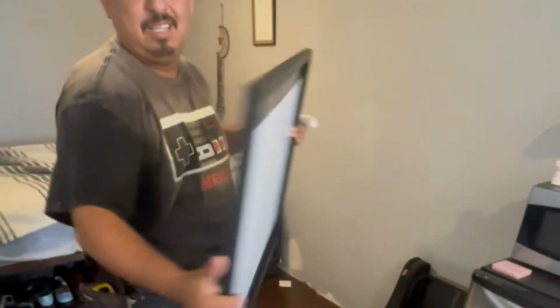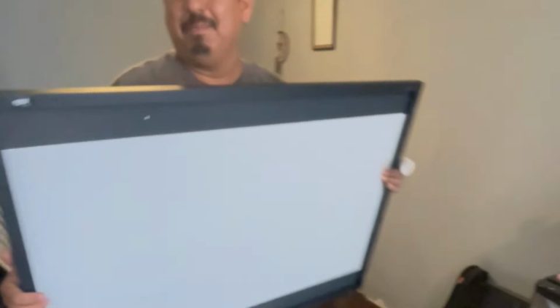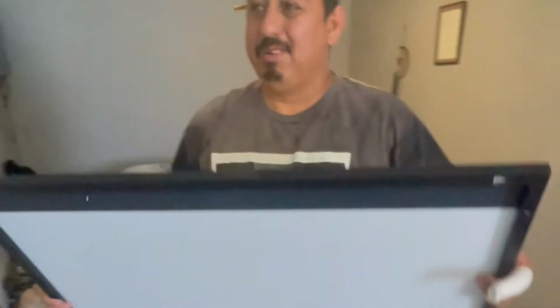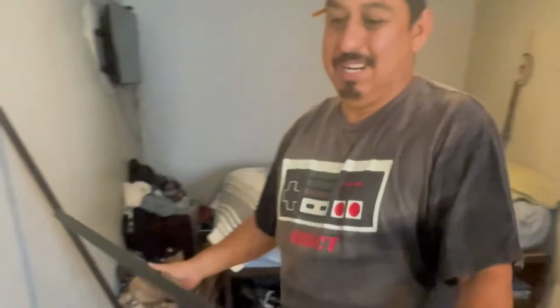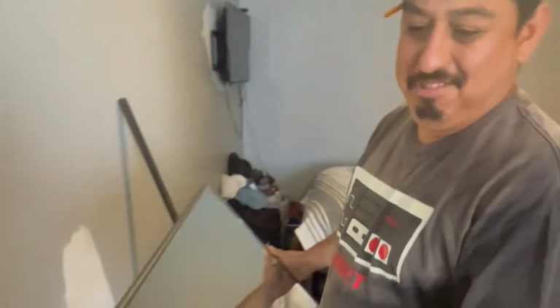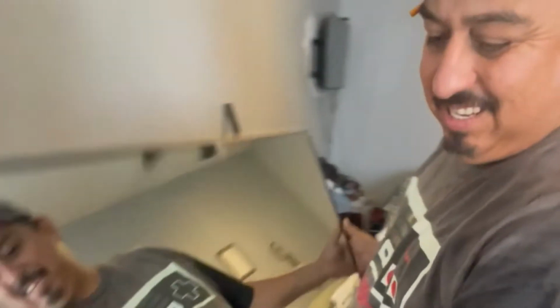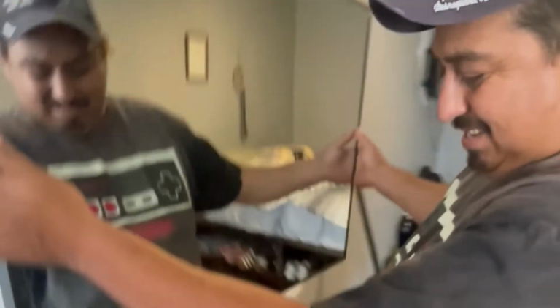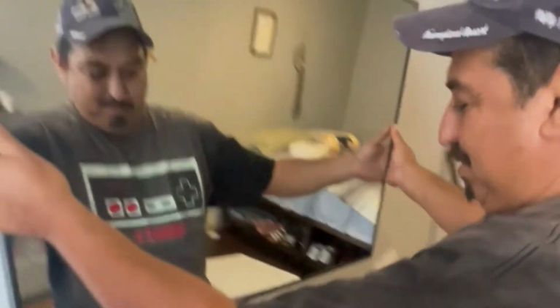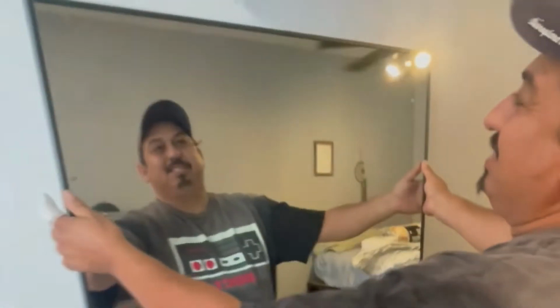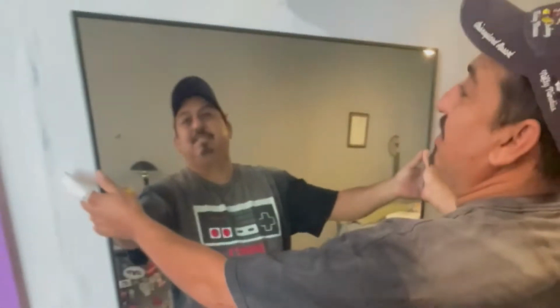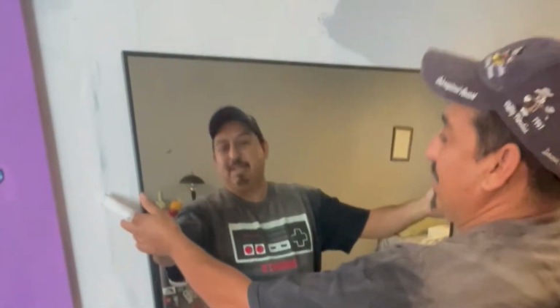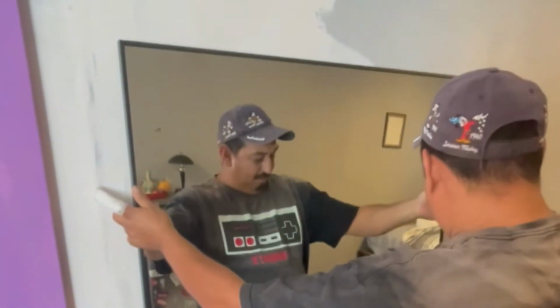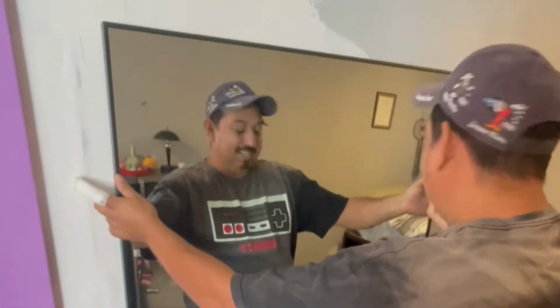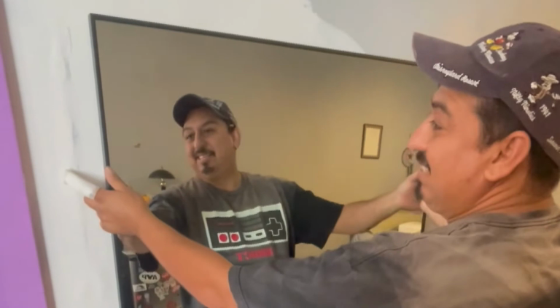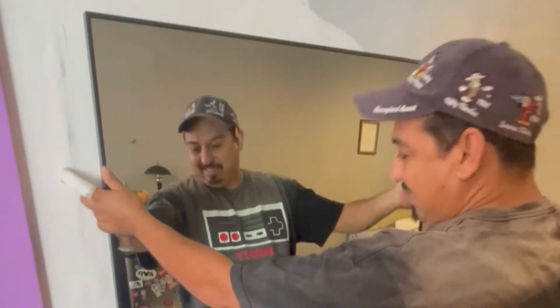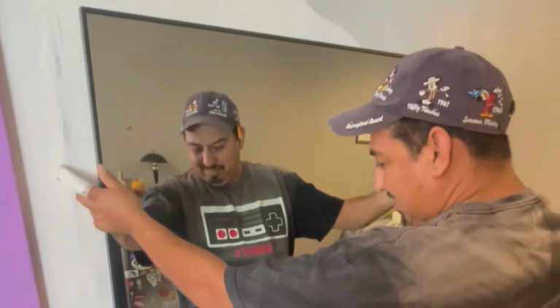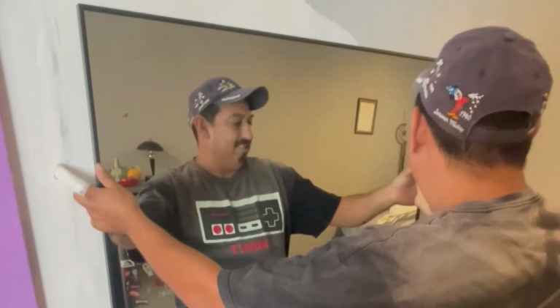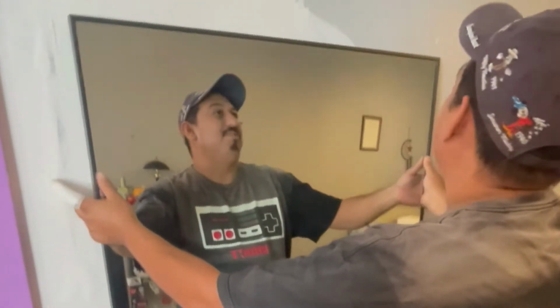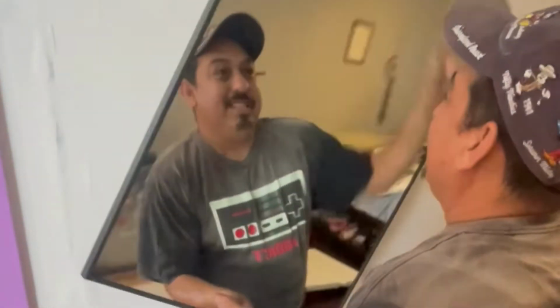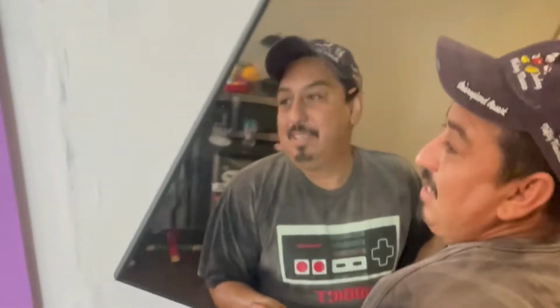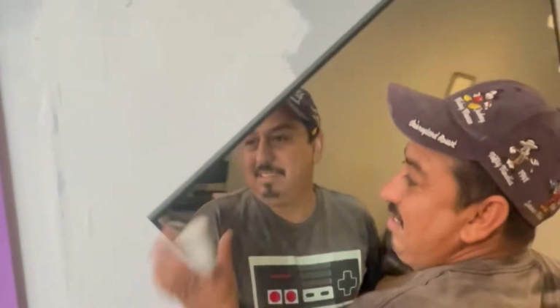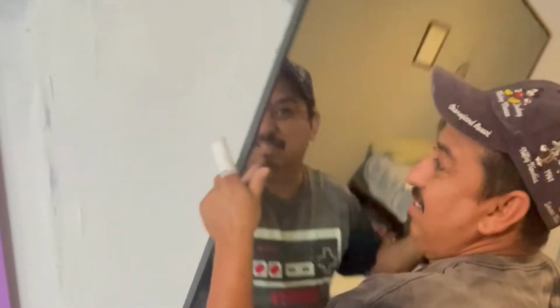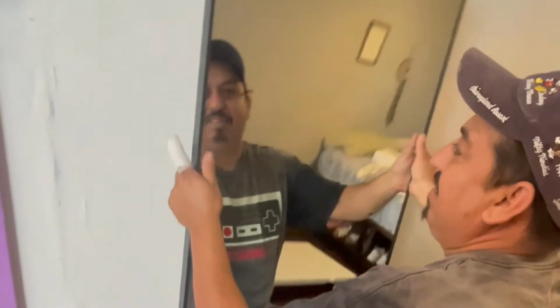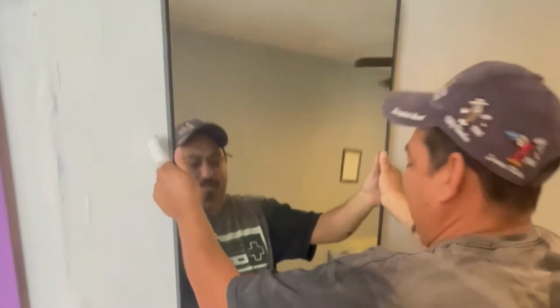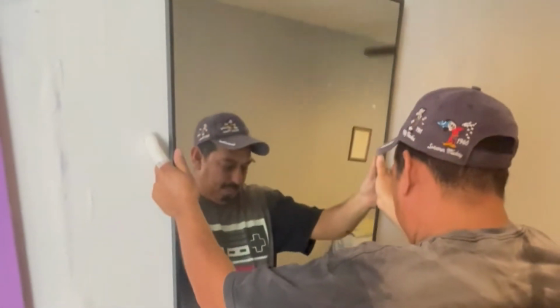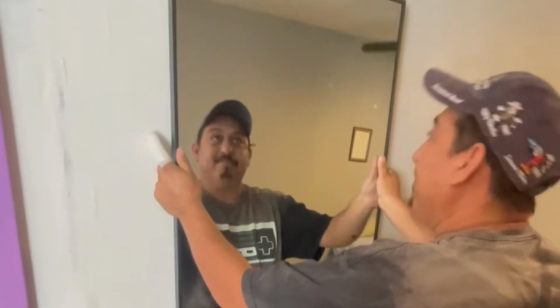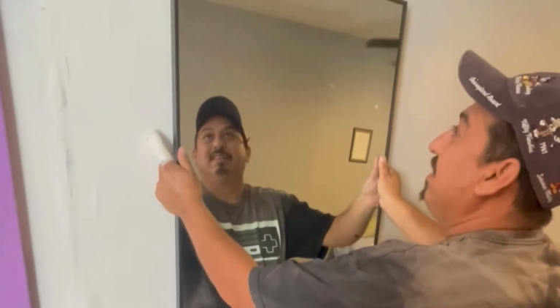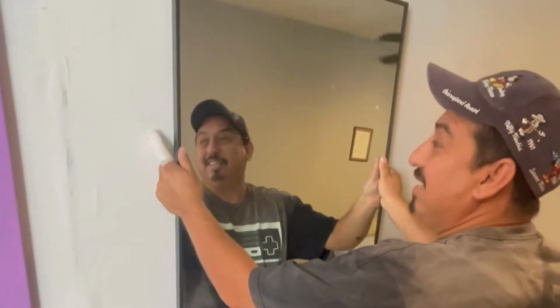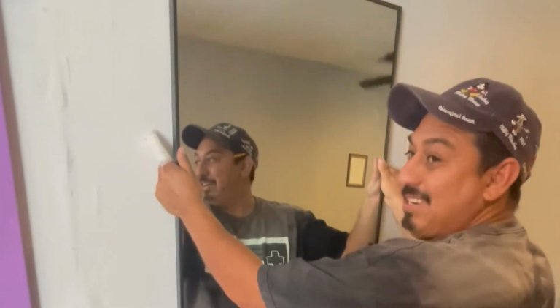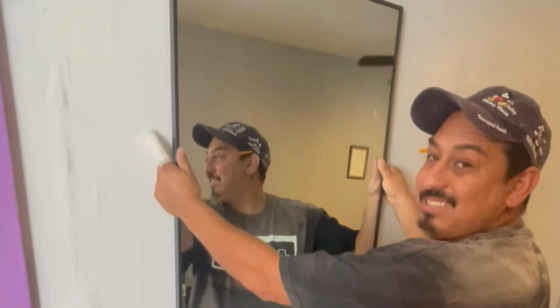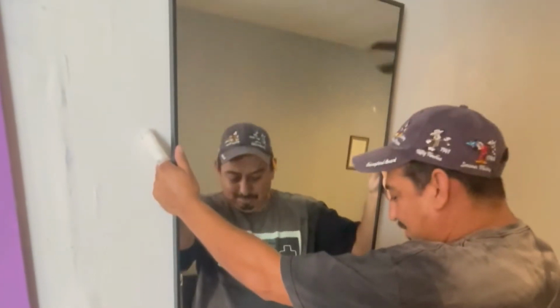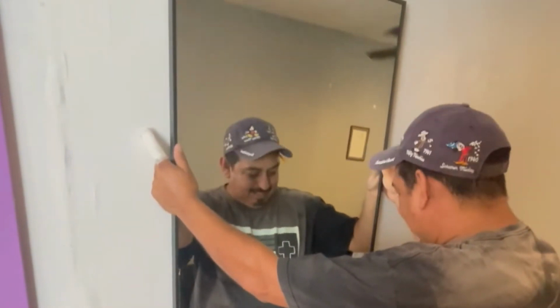Now we are going to place it where we want it to check the position. Do we want it like this, or do we want it this way? I think it looks better like this, so we are going to put it like that.